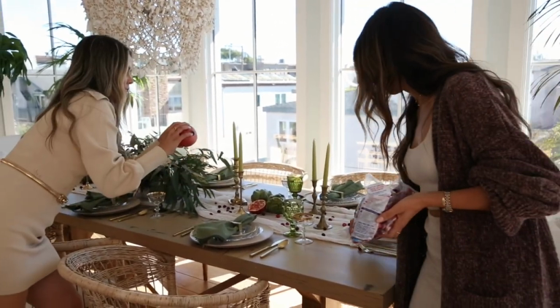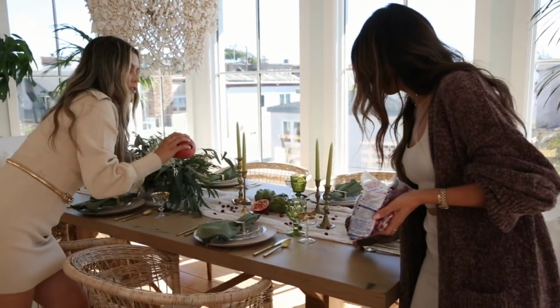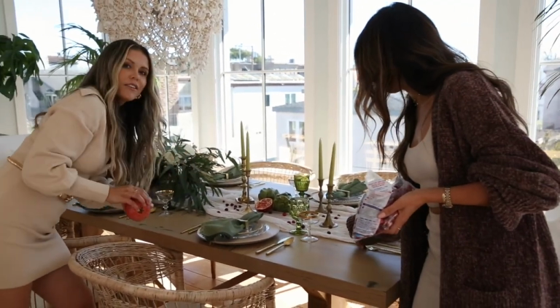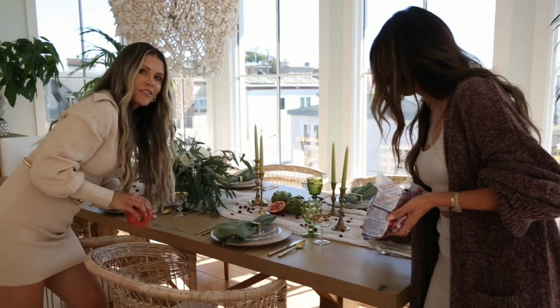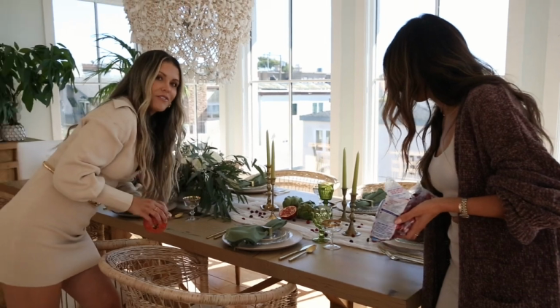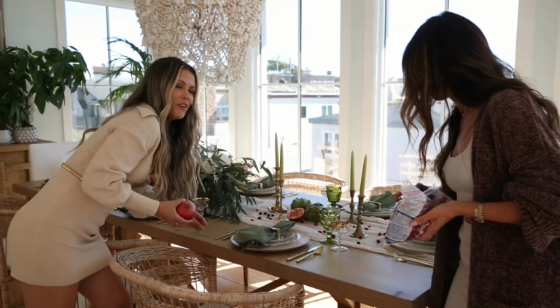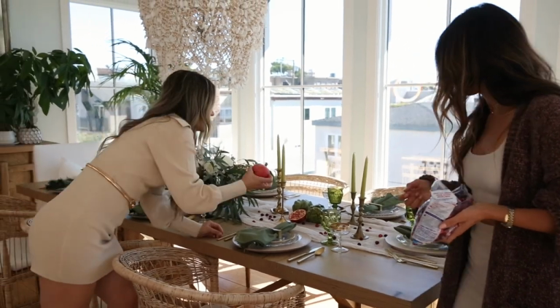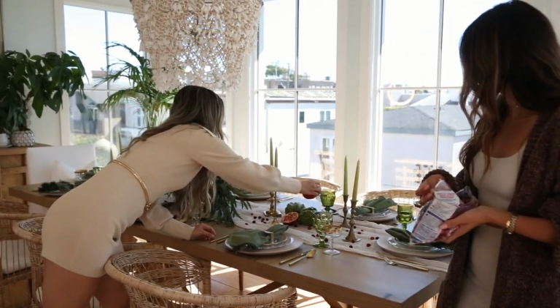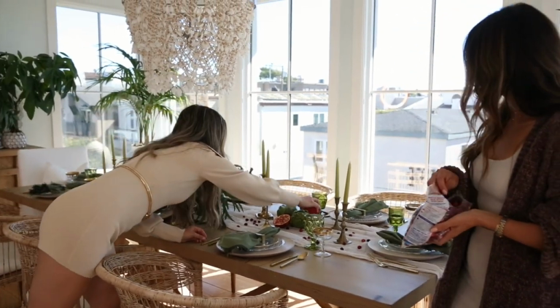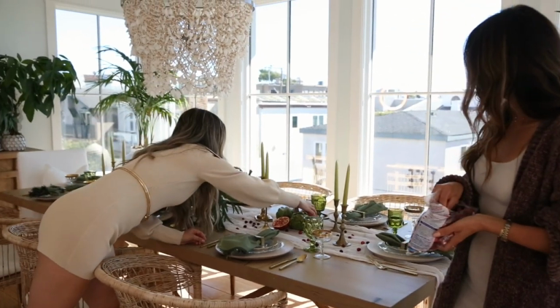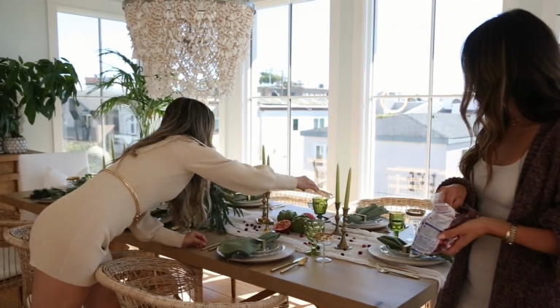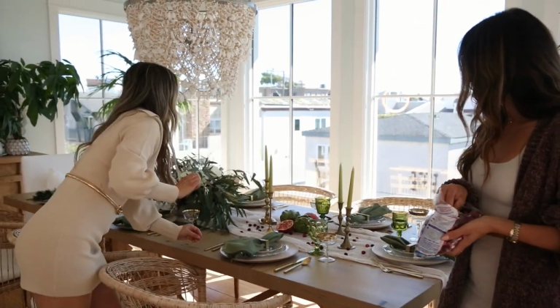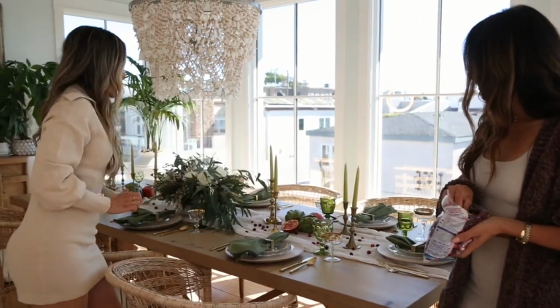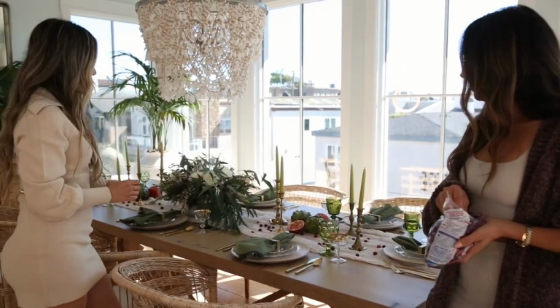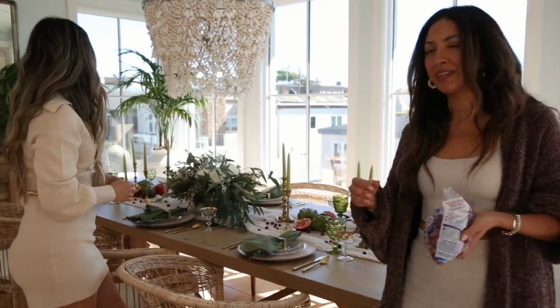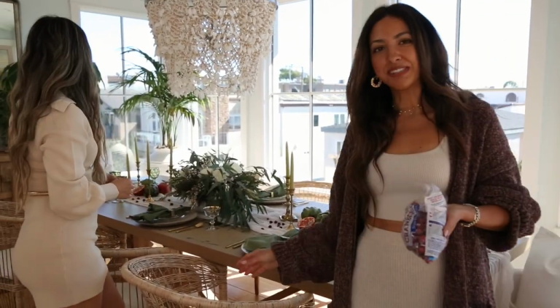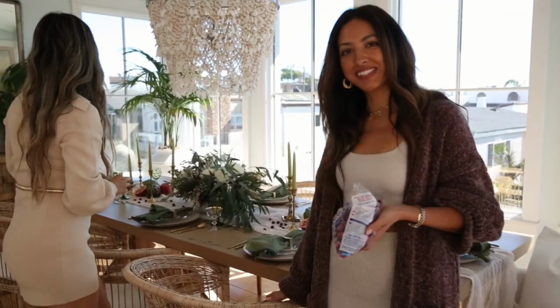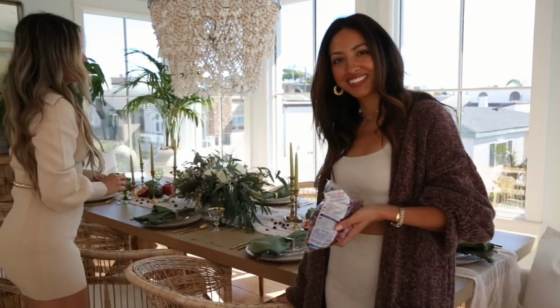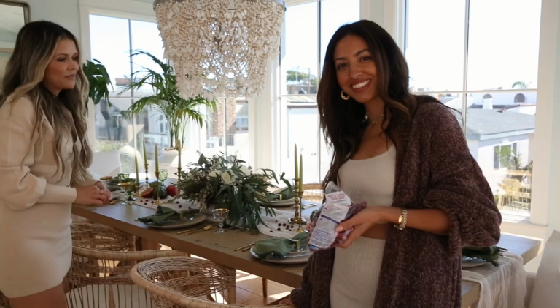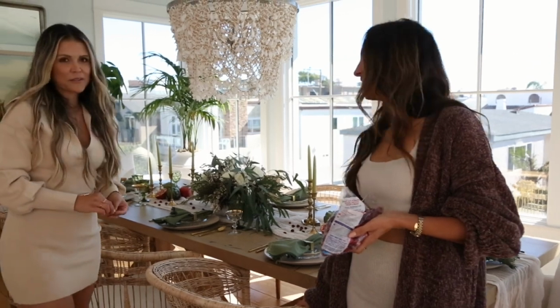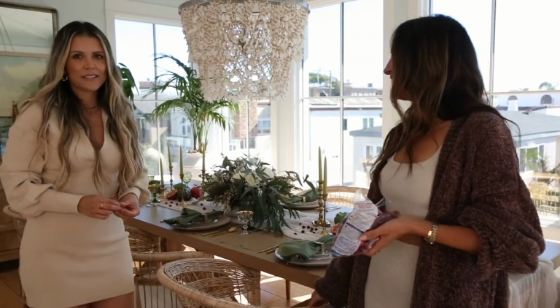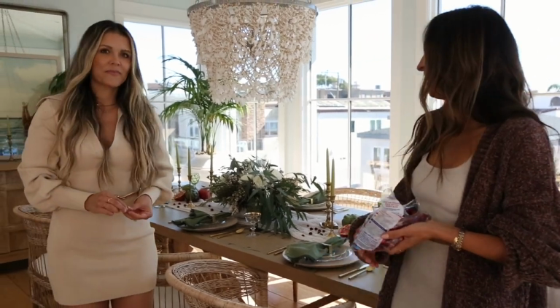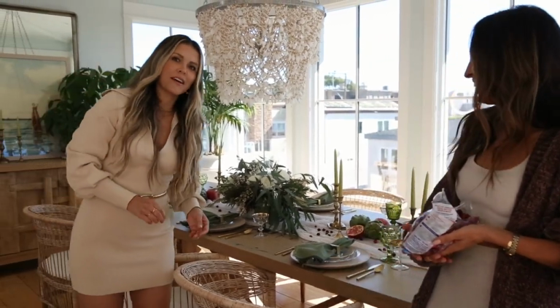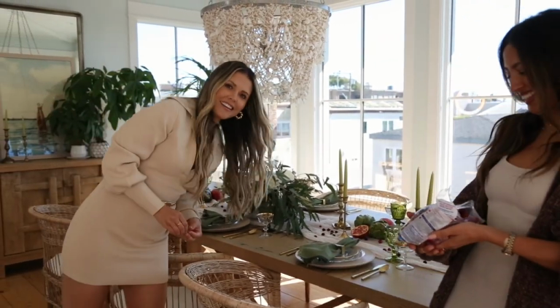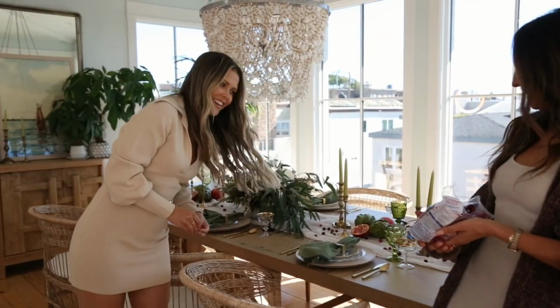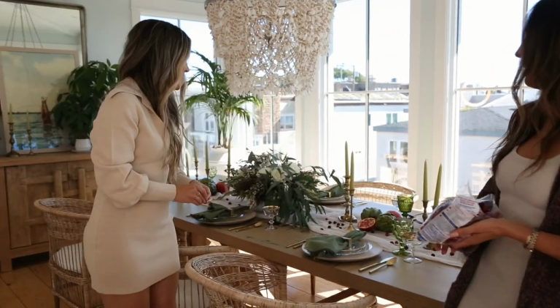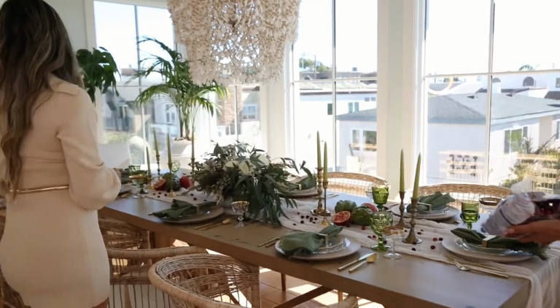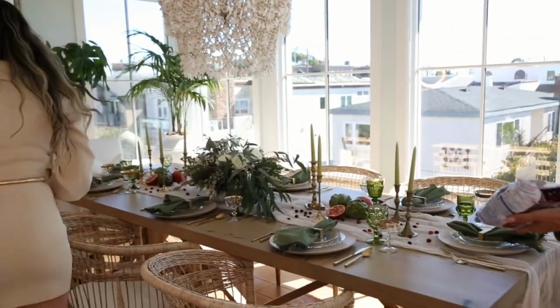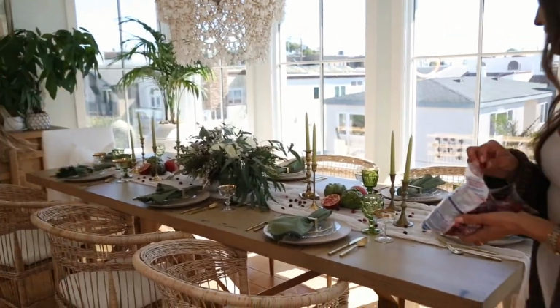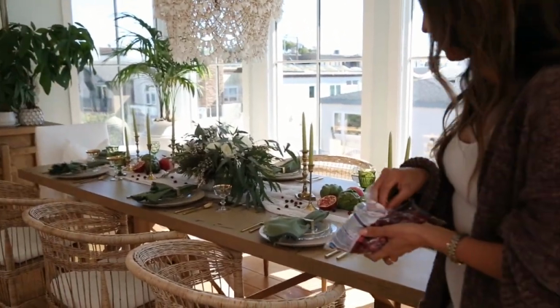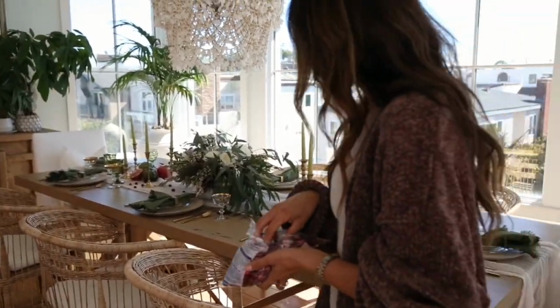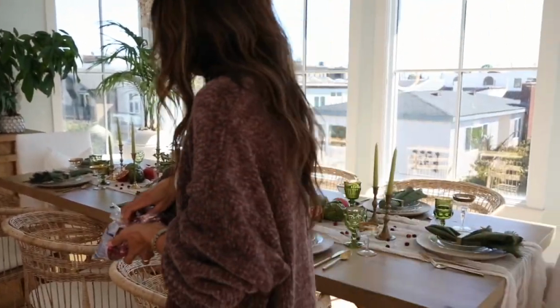Make sure you take your stickers off your glassware. Merry Christmas! Happy Hanukkah! Should I add some more berries? Yeah, just go for it.